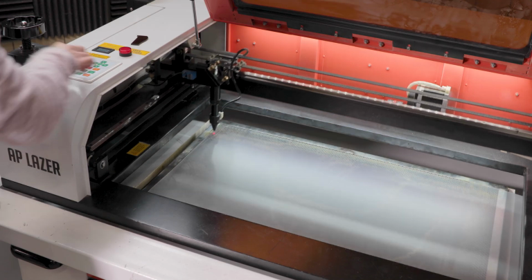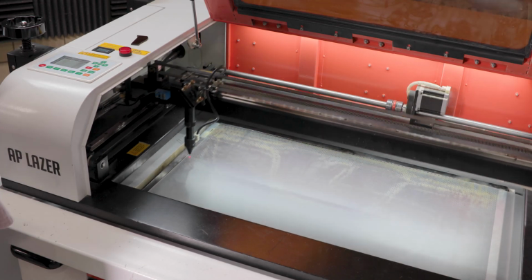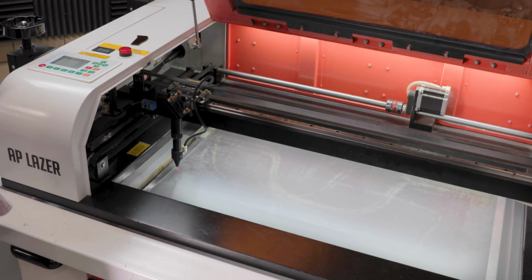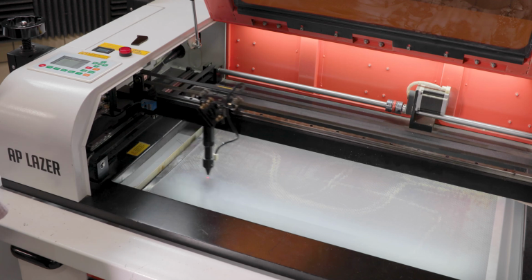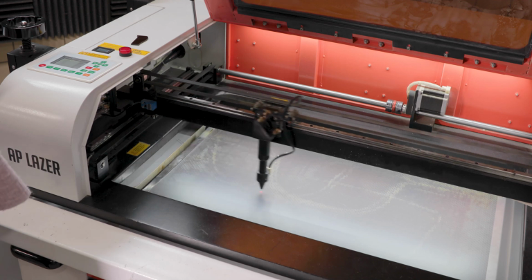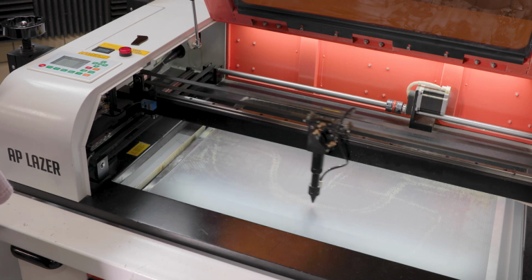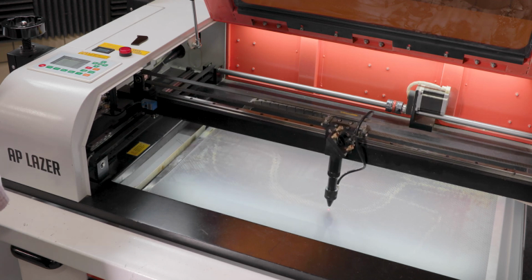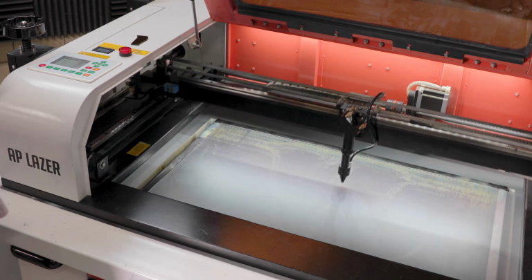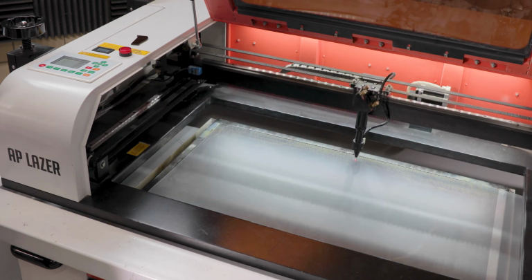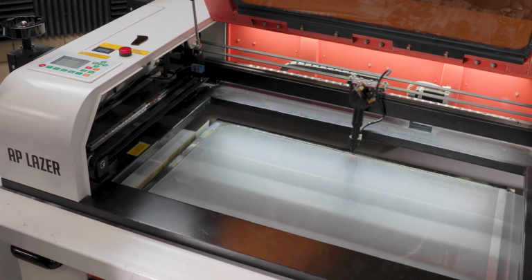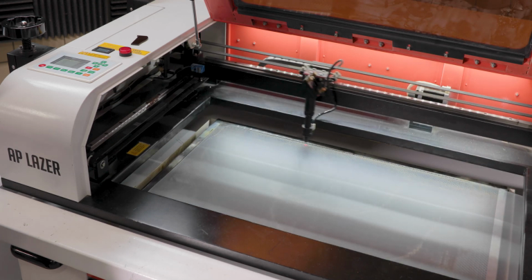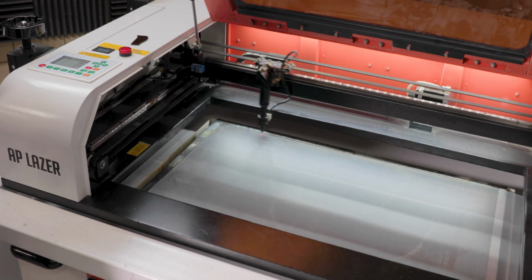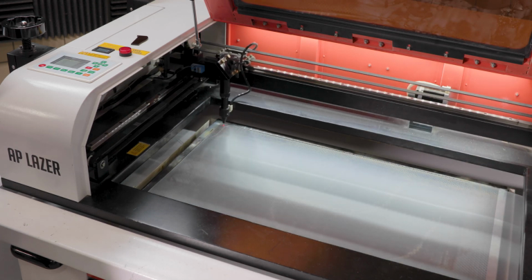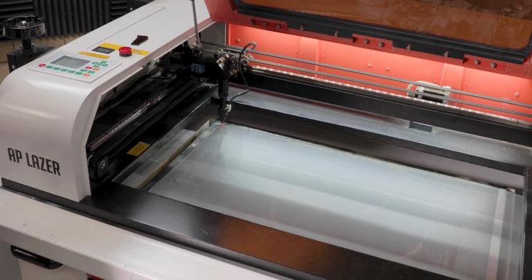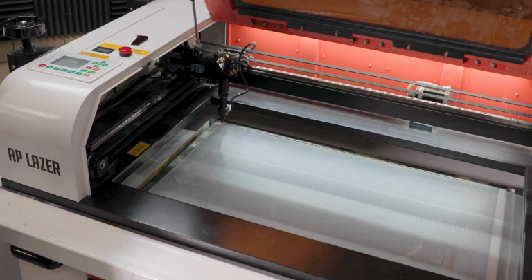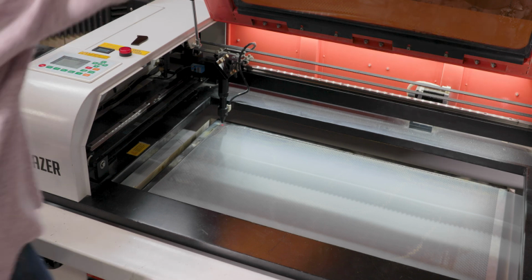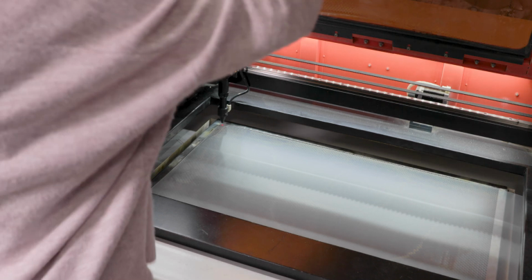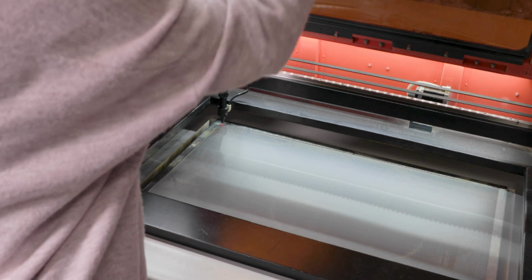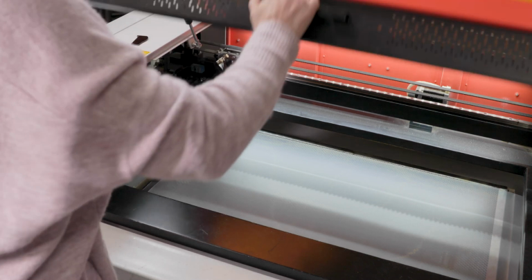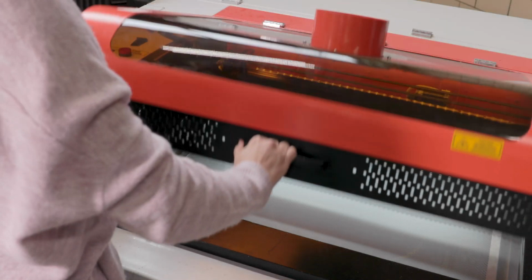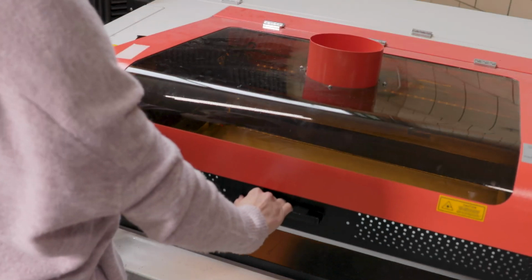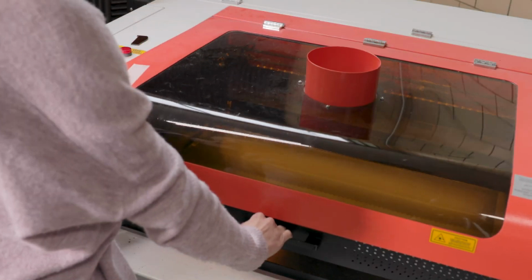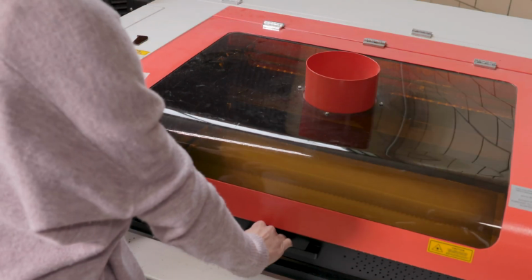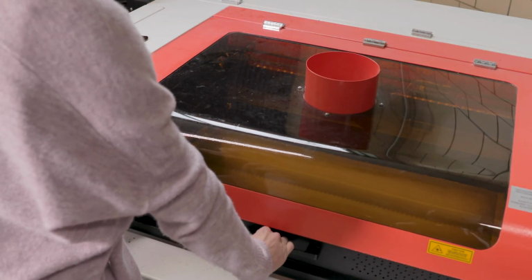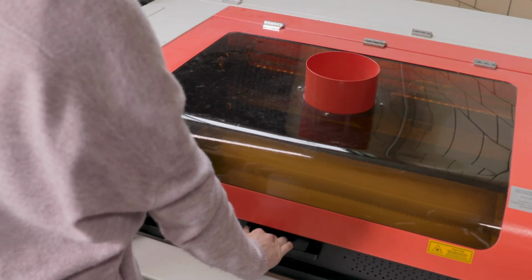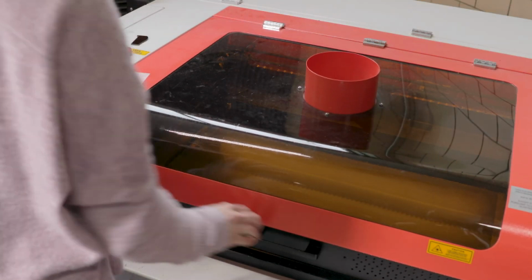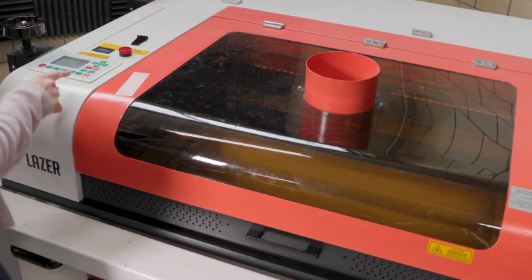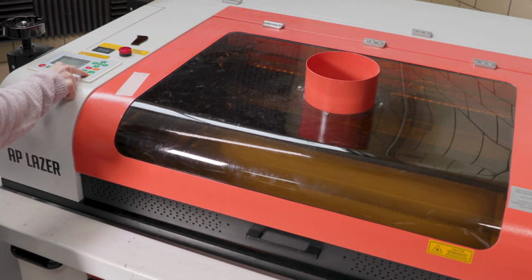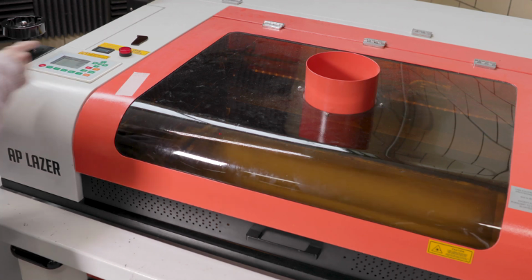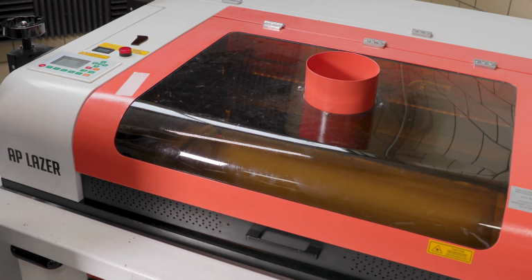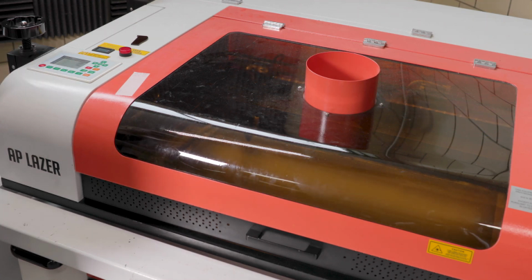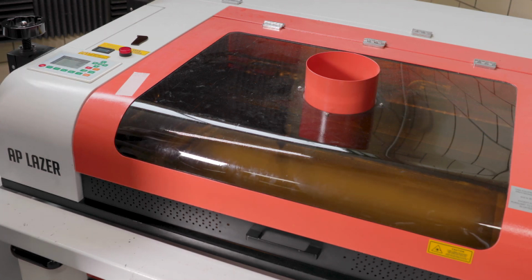We are using an 80 watt AP Laser machine for this project. The link to this file can be found in the description and also on the AP Laser user group. Set the speed to 4 and the power to 50 percent.